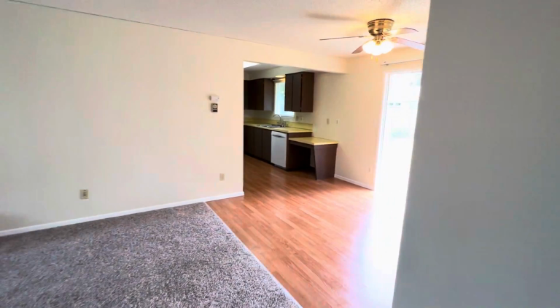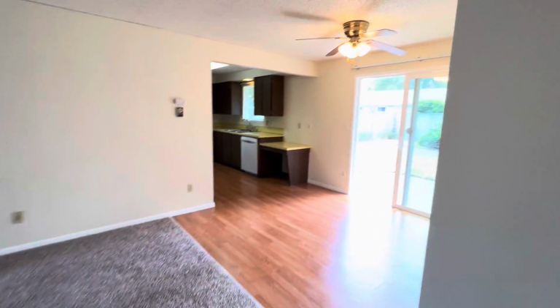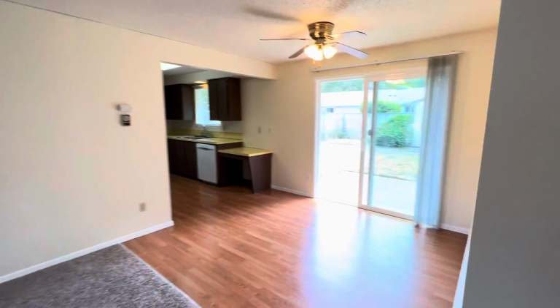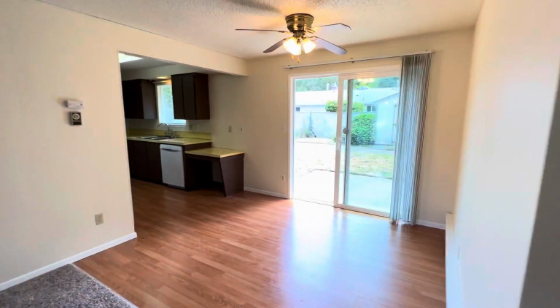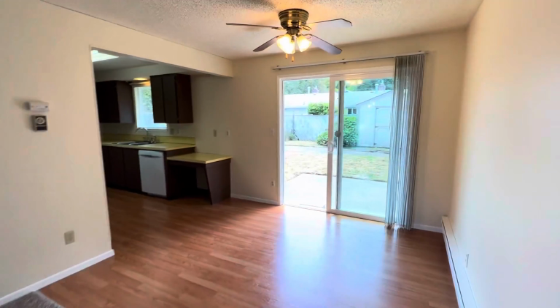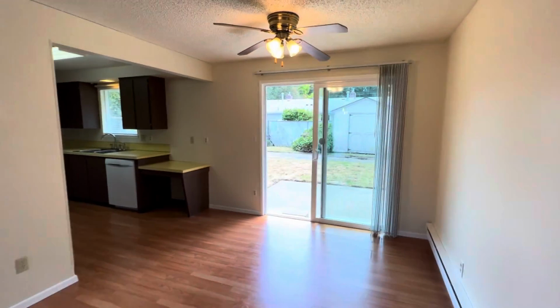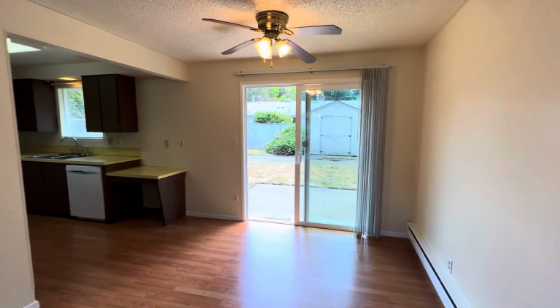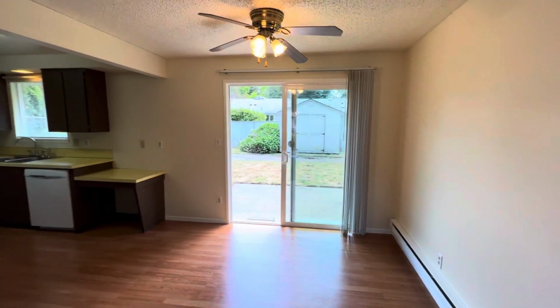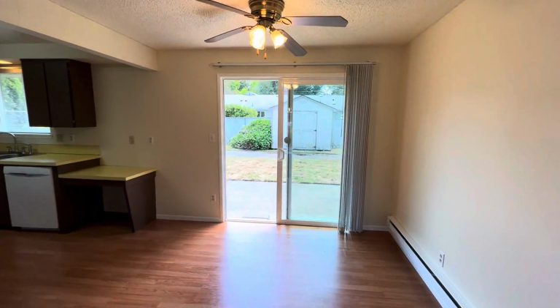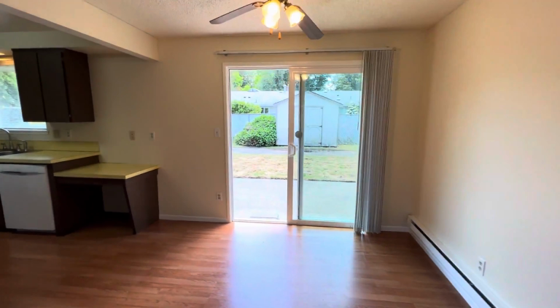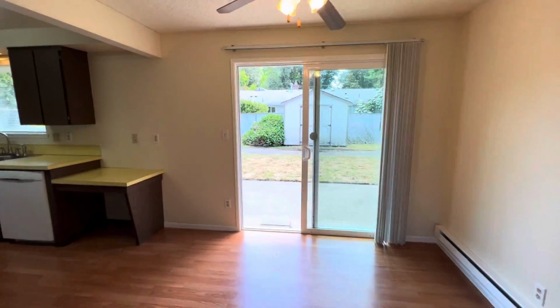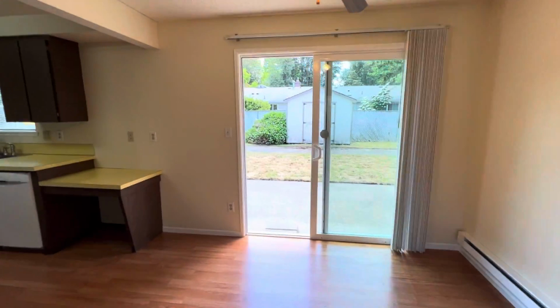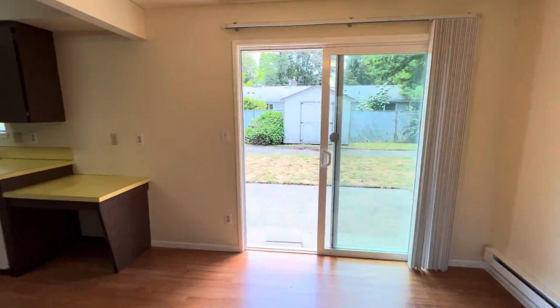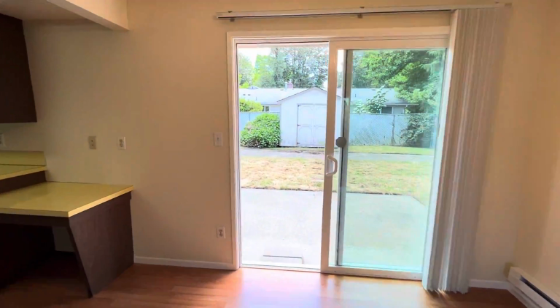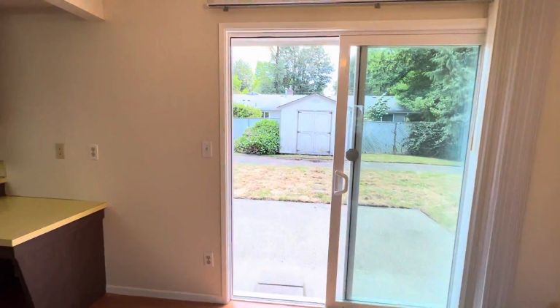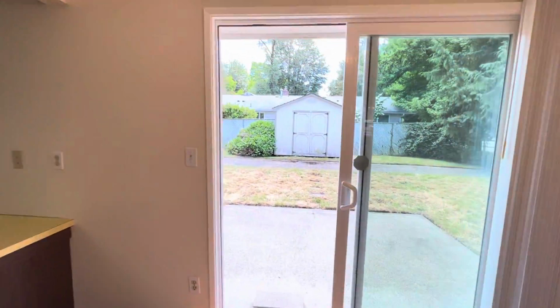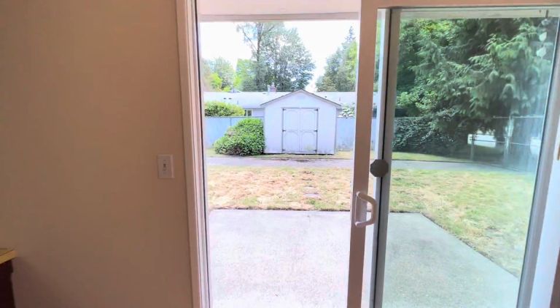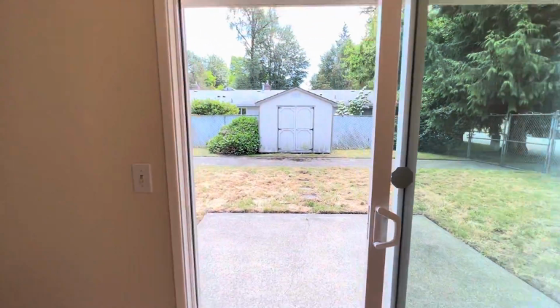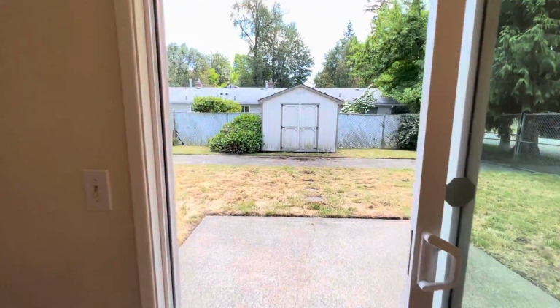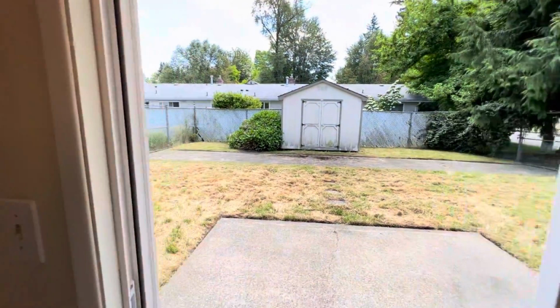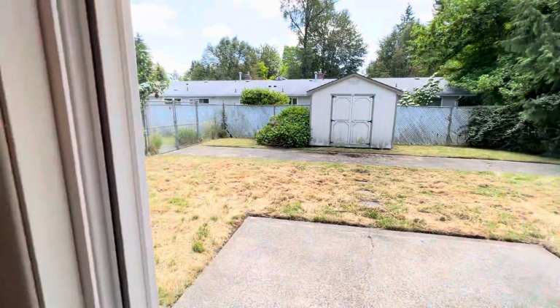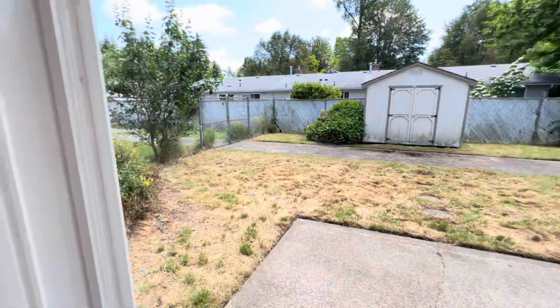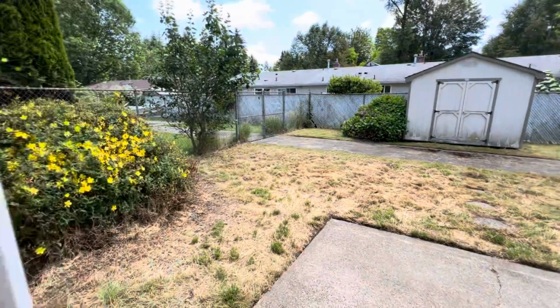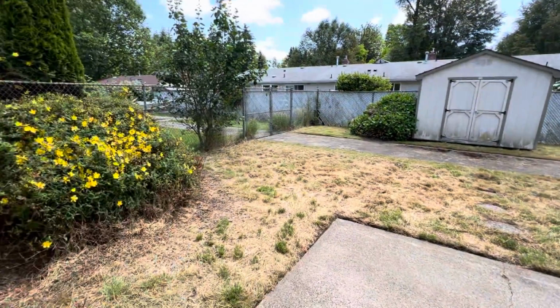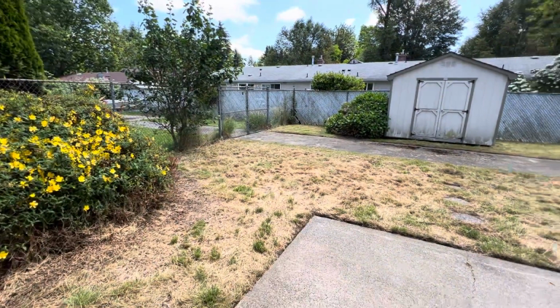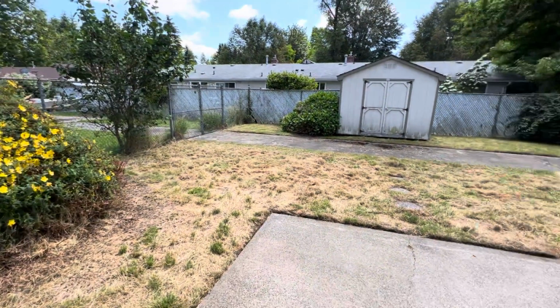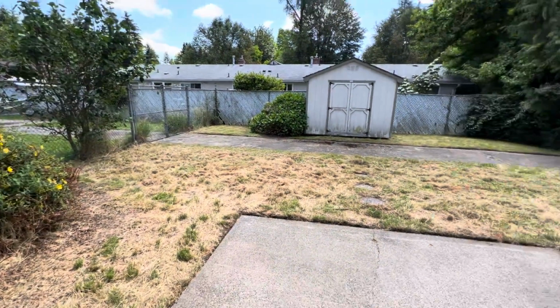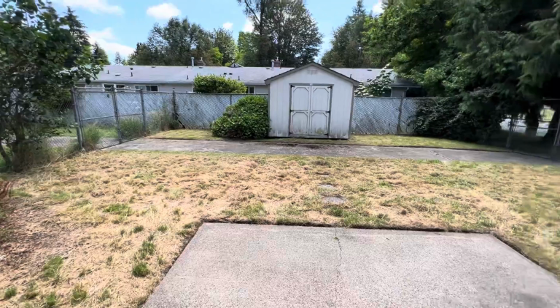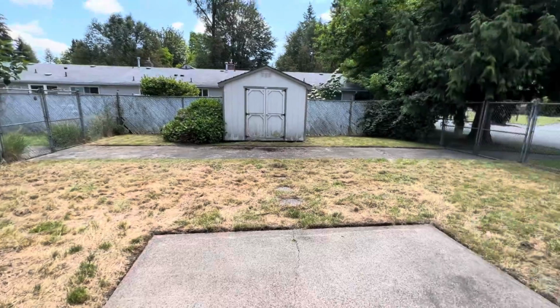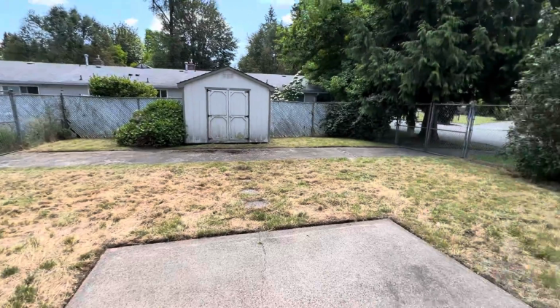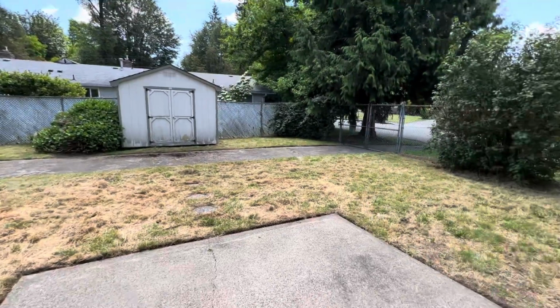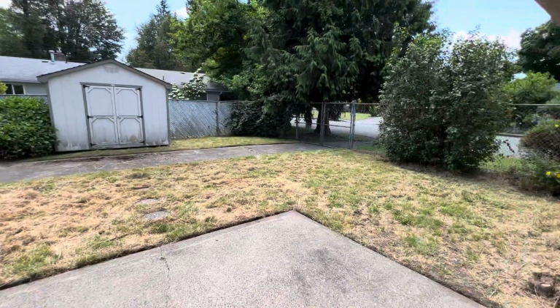We have a dining area here, also with a ceiling fan, and a sliding door going out to the backyard. It's a fully fenced yard and we have a little garden shed there.